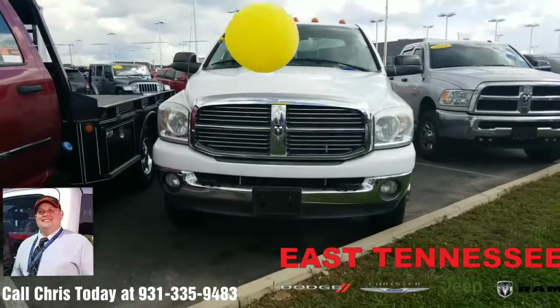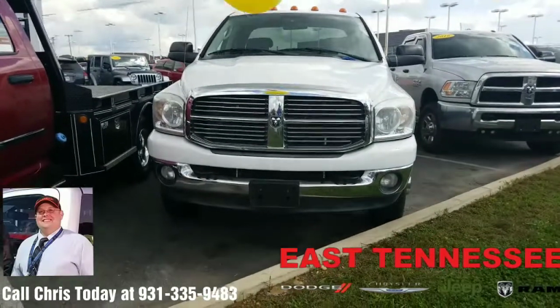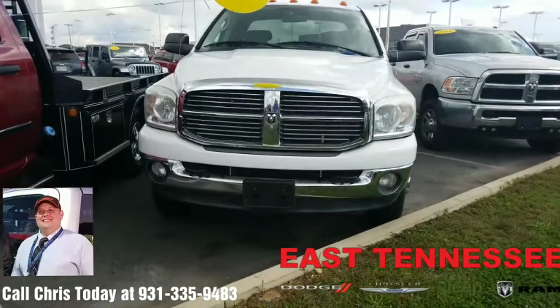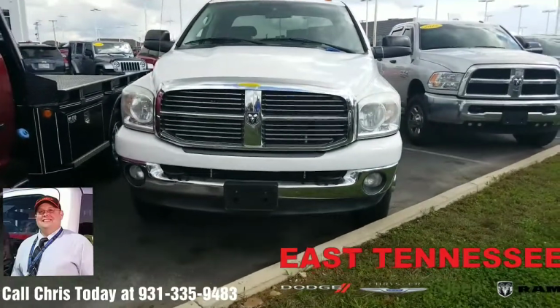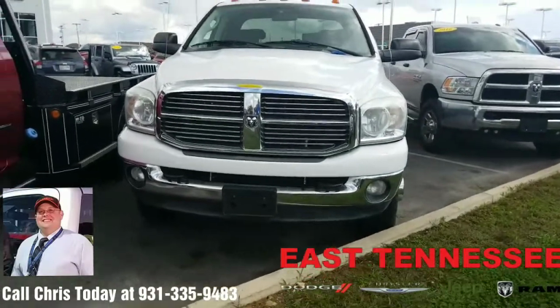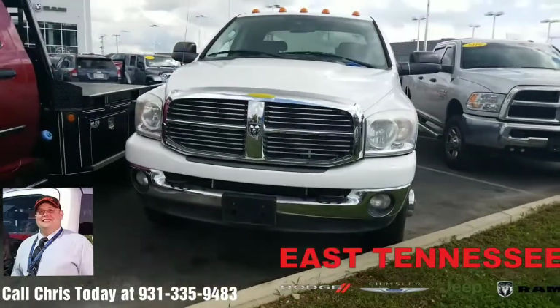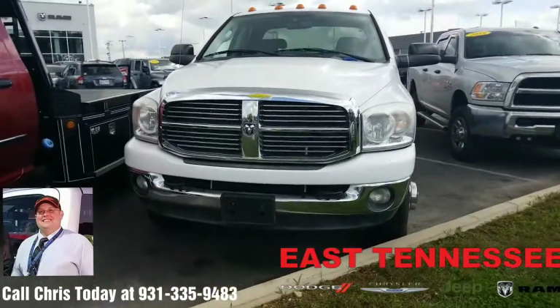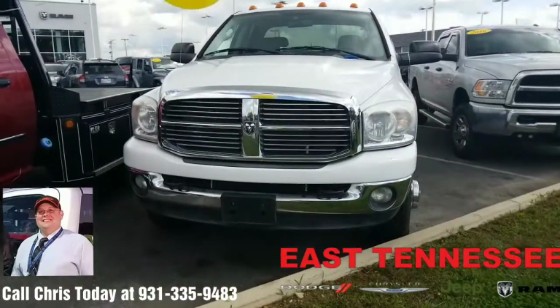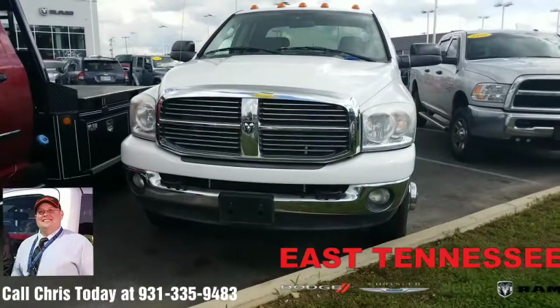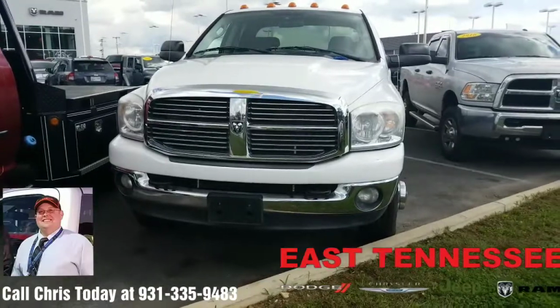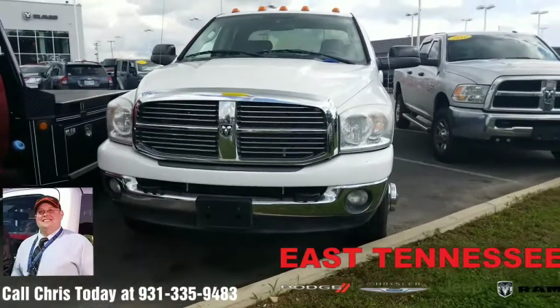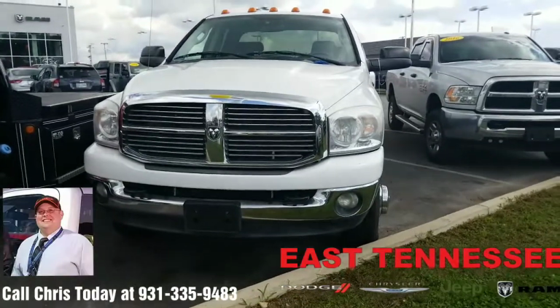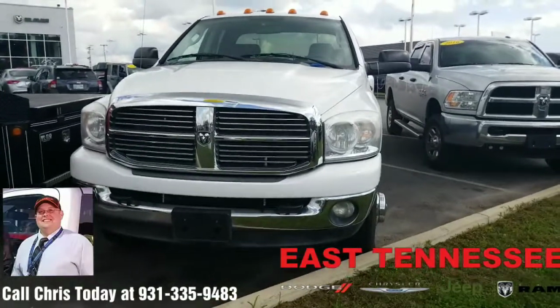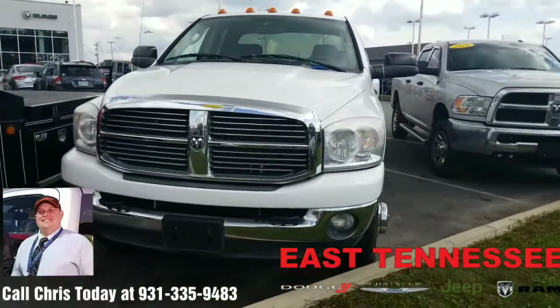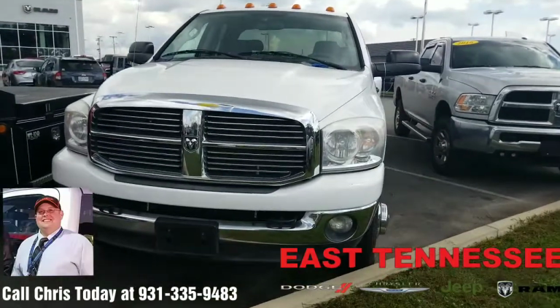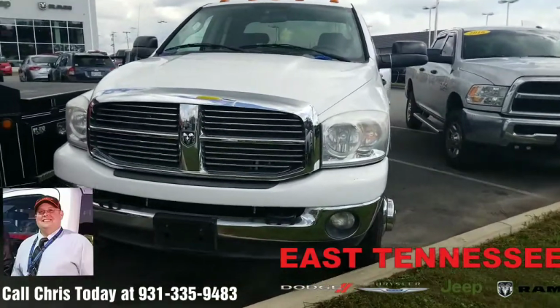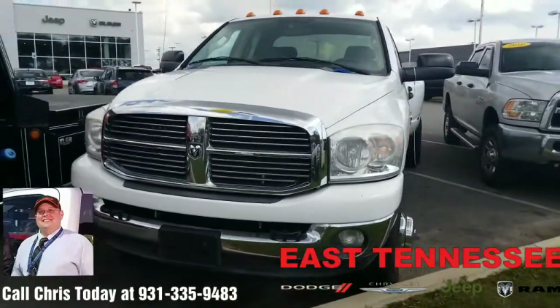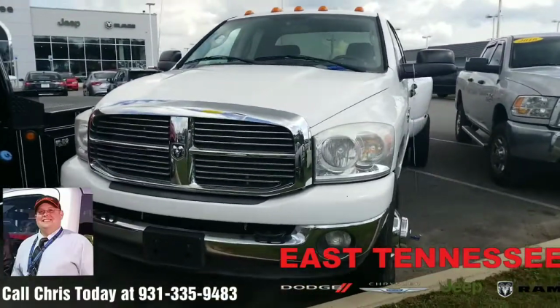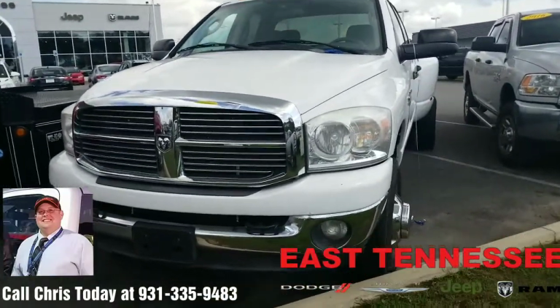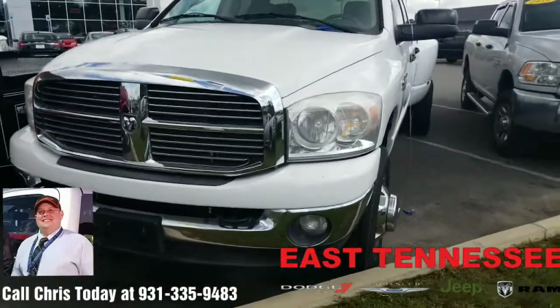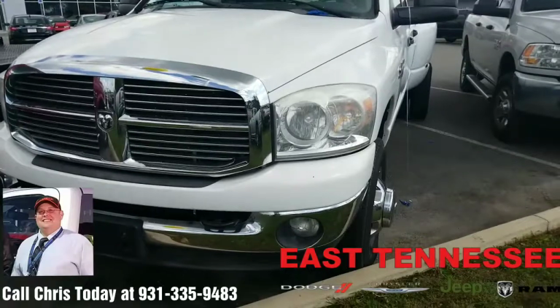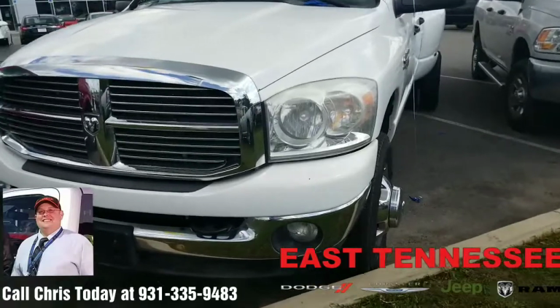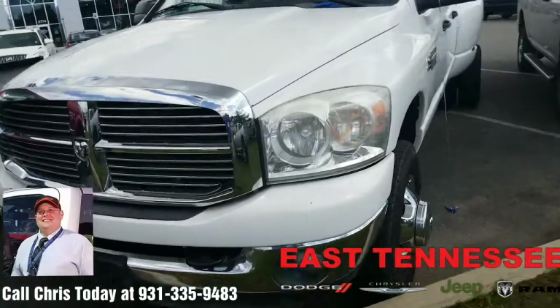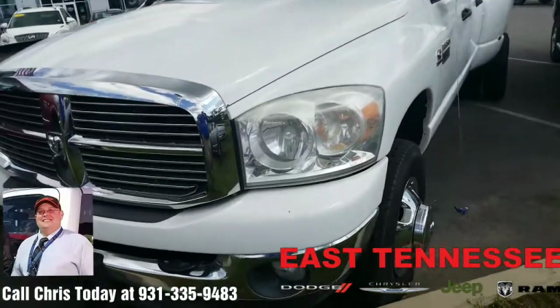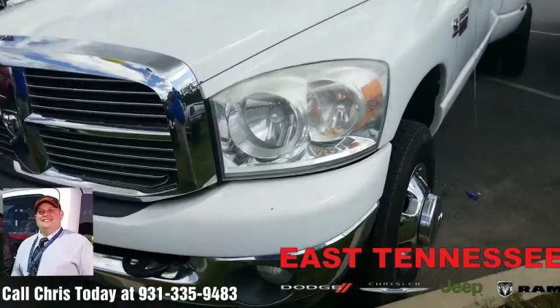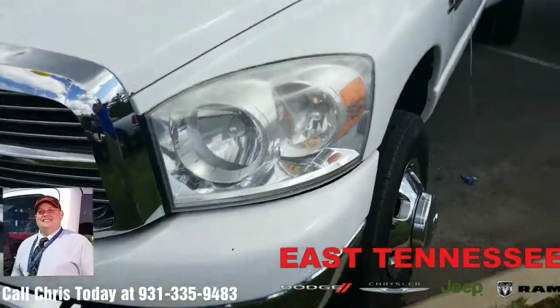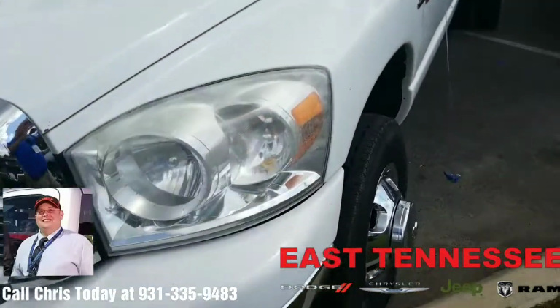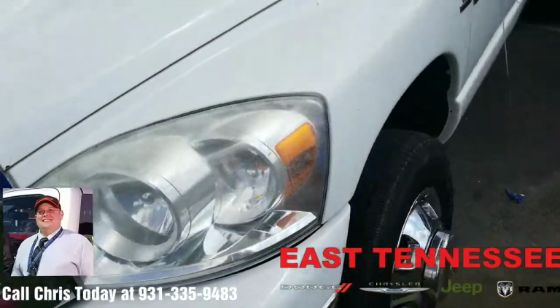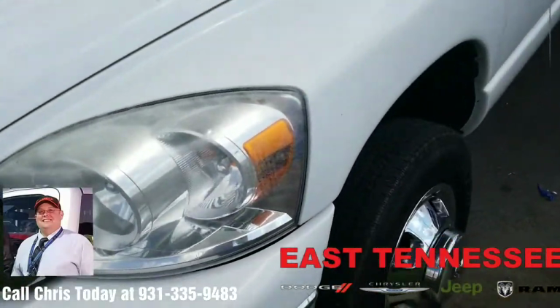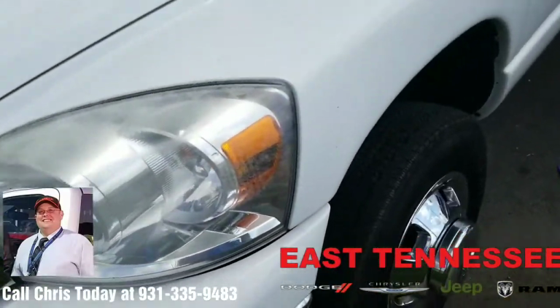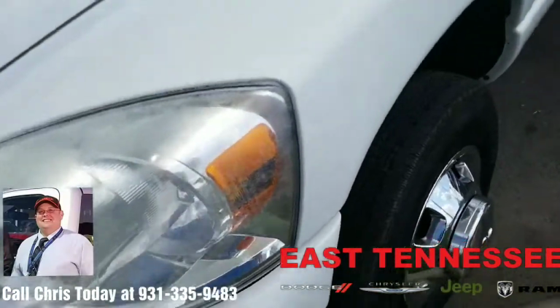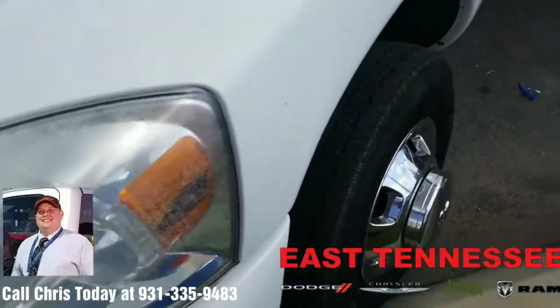Hi Moses, this is Chris, your hometown family car guy at East Tennessee Dodge in Crossville, Tennessee. Just want to take a moment to shoot a short video of this 2008 Ram 3500 that you inquired about, and show you a little bit more details on the vehicle itself.